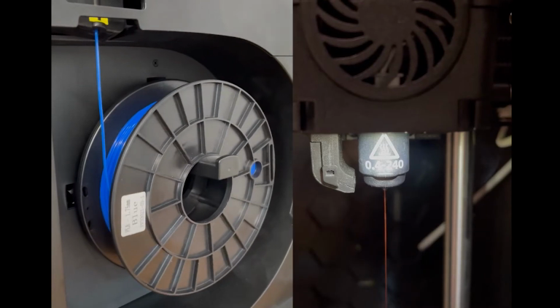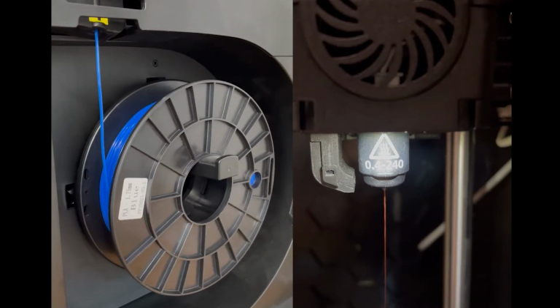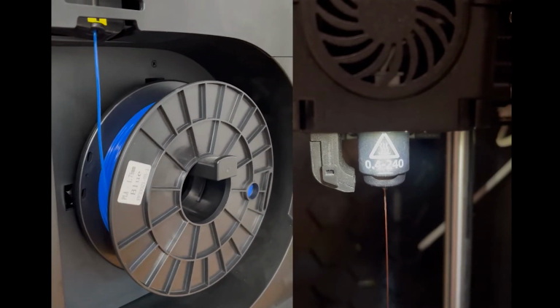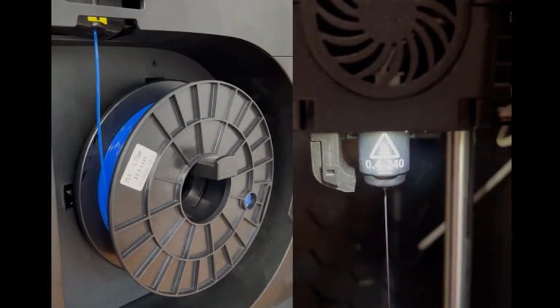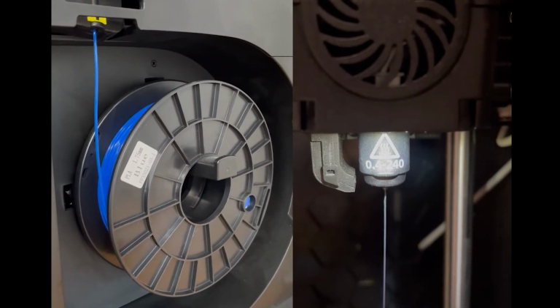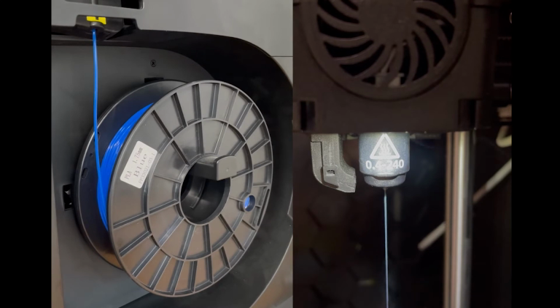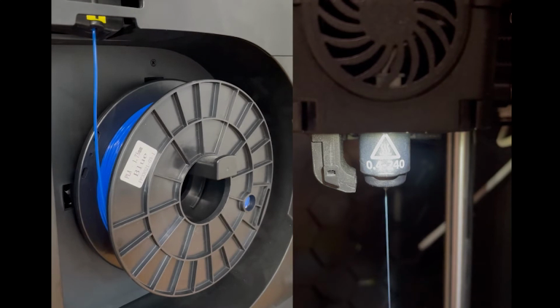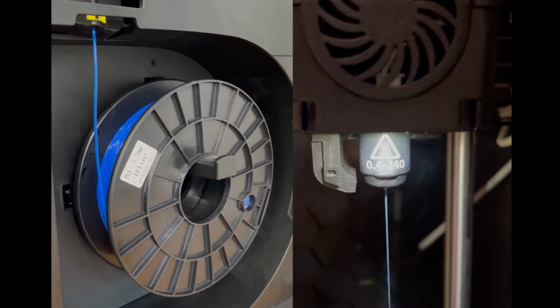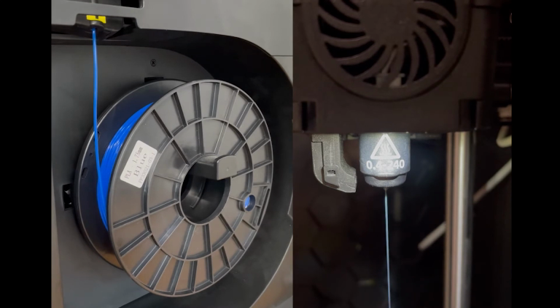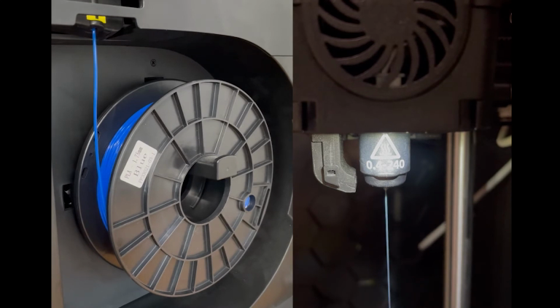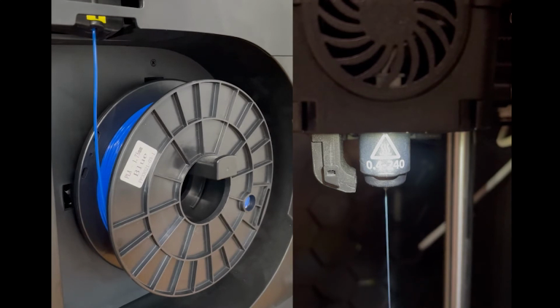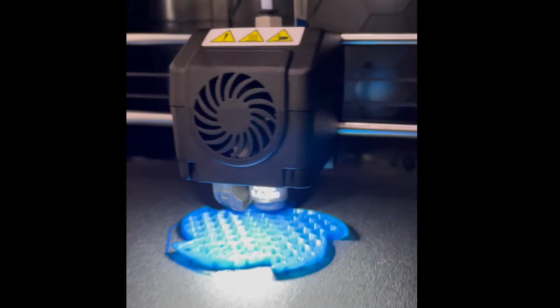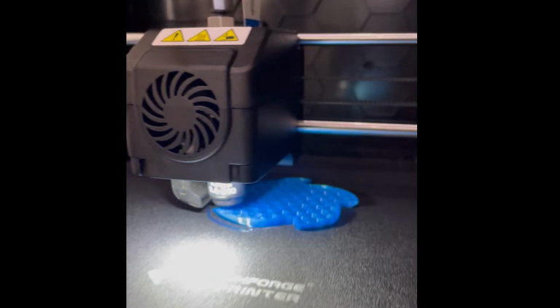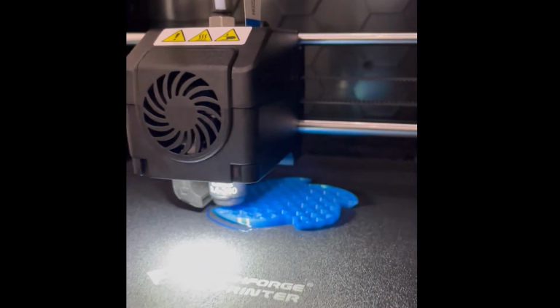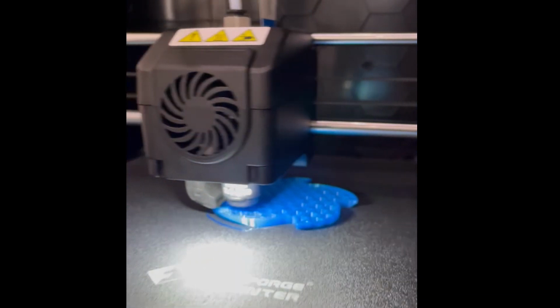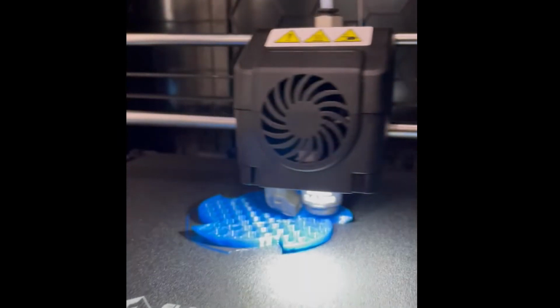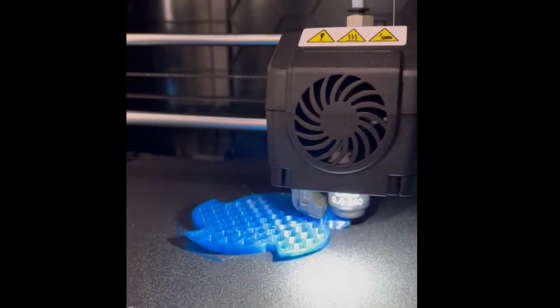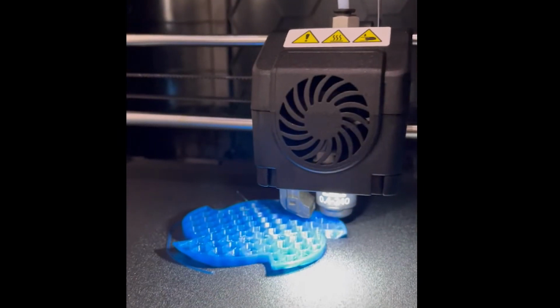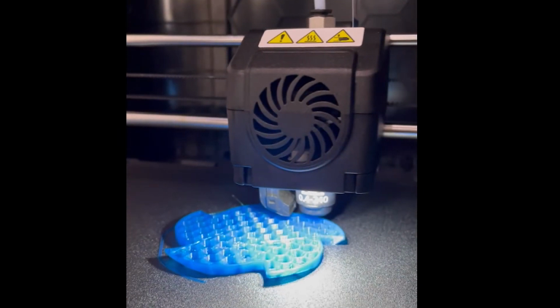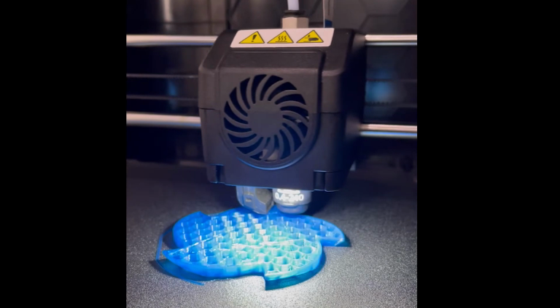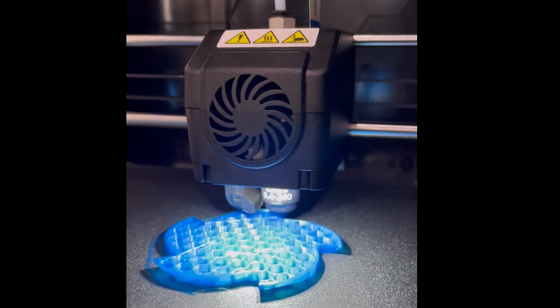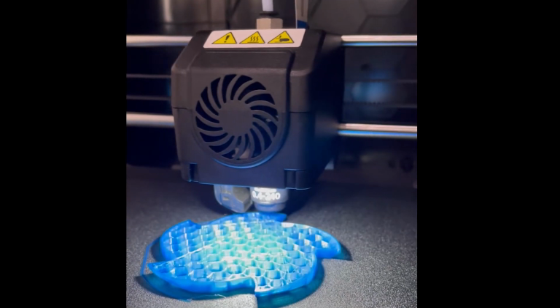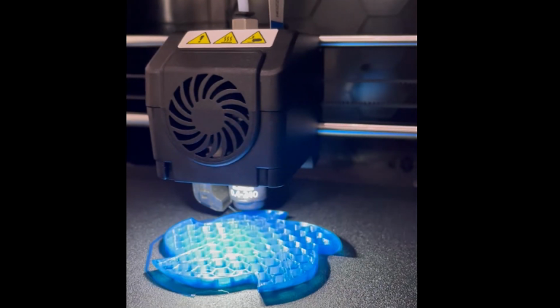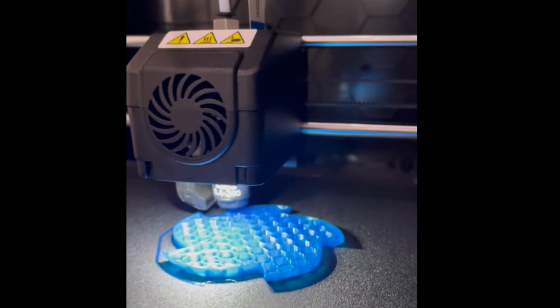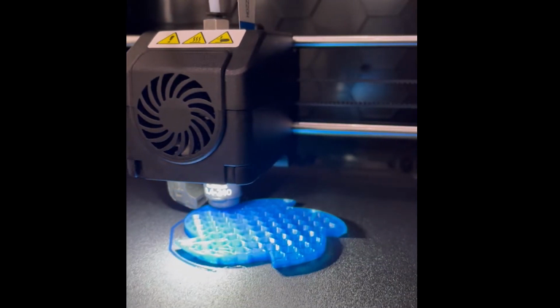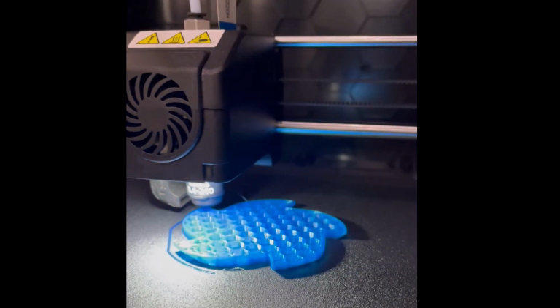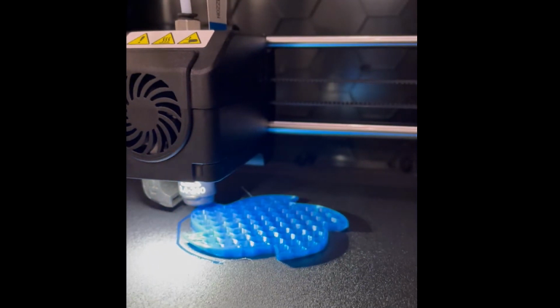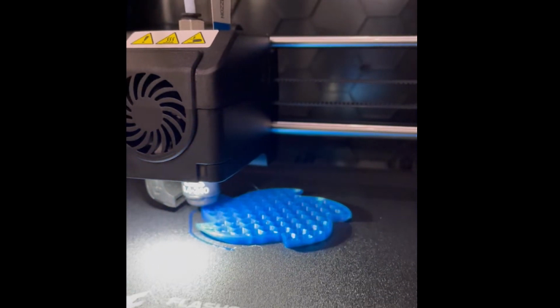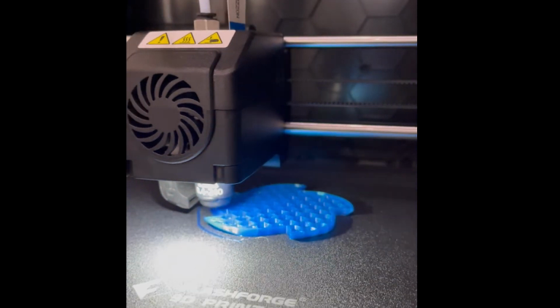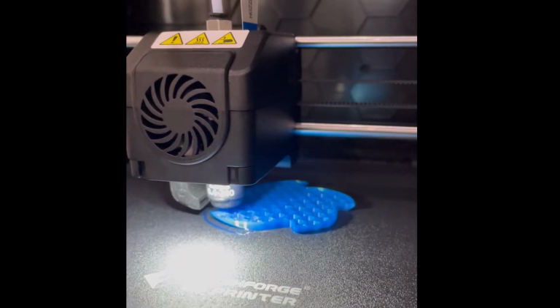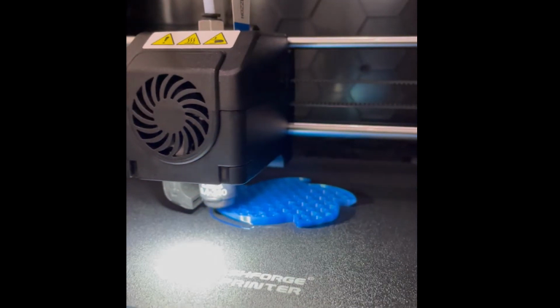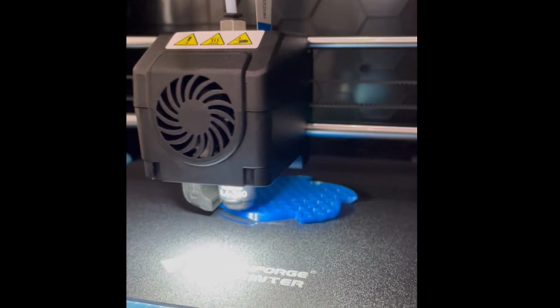Next I loaded my own filament, purged the red stuff from the factory, and then I just started to print. This printer is so plug and play and so reliable that it didn't need any tuning, any prior setup, any fuss.